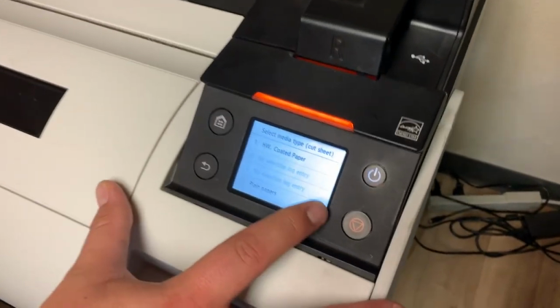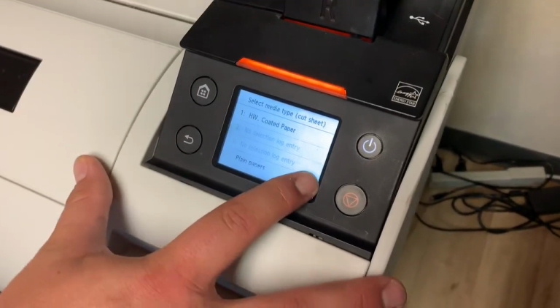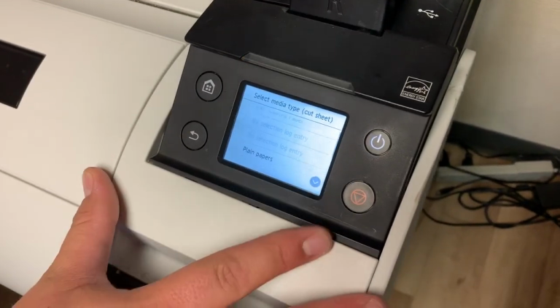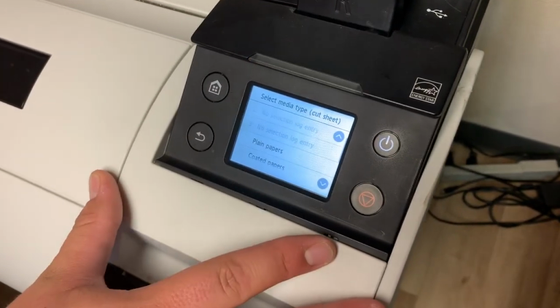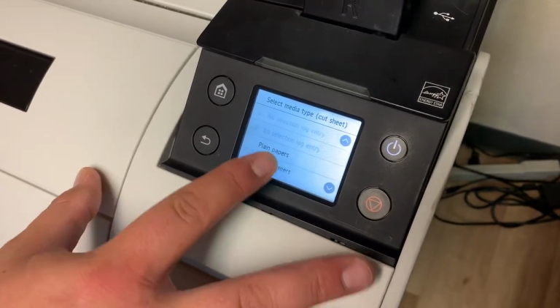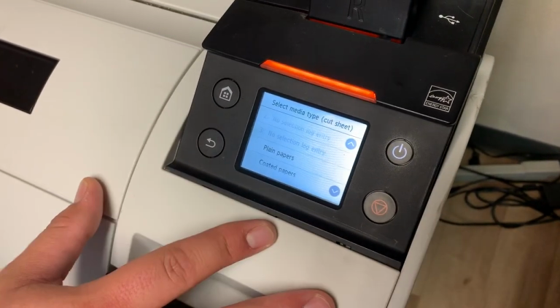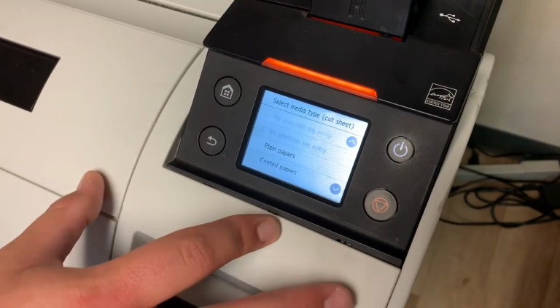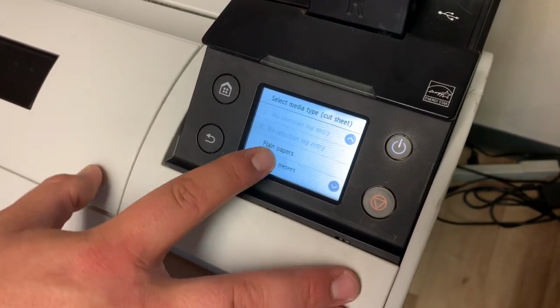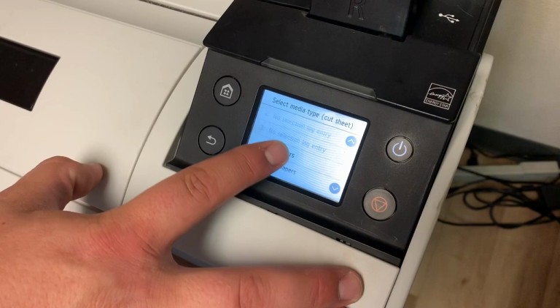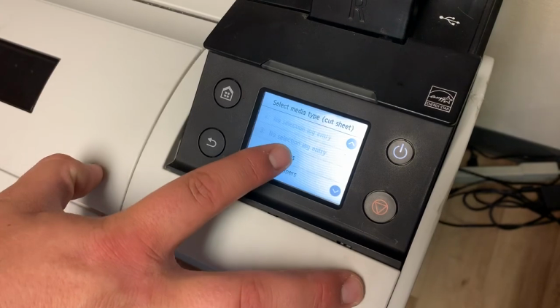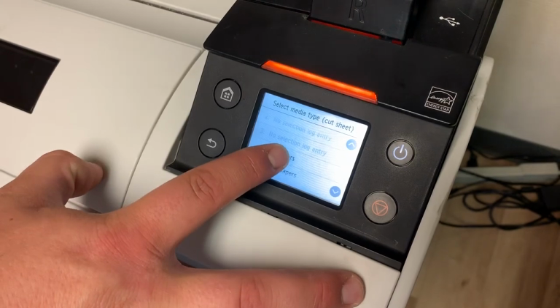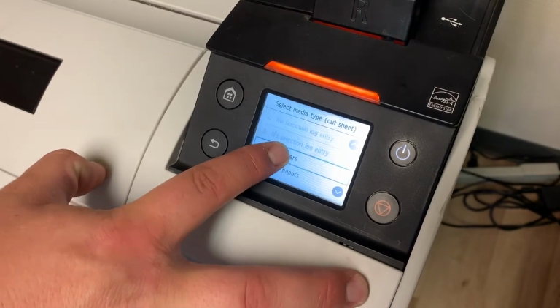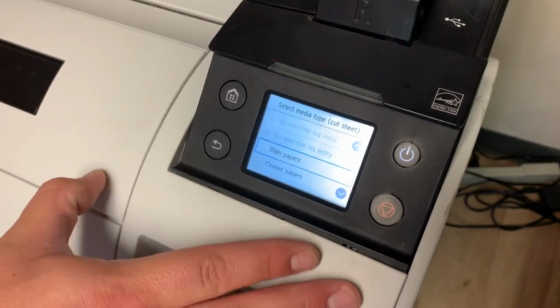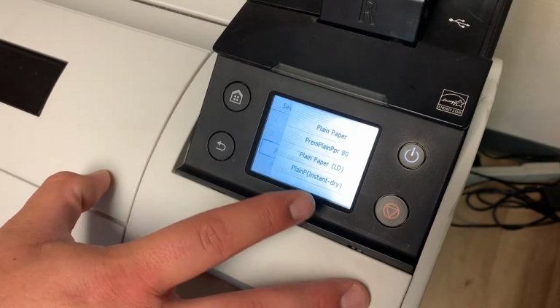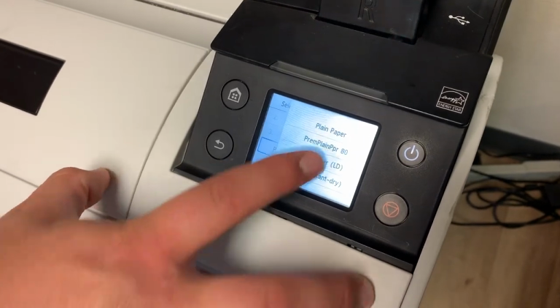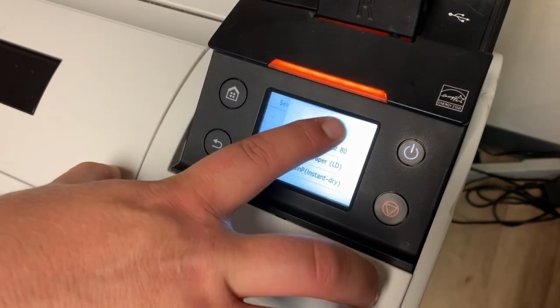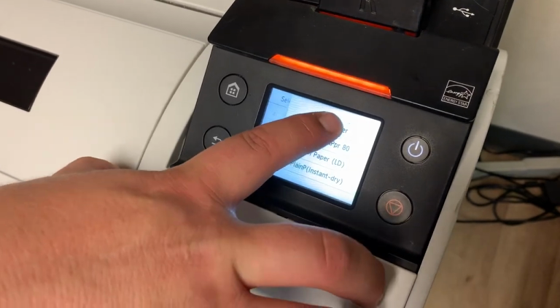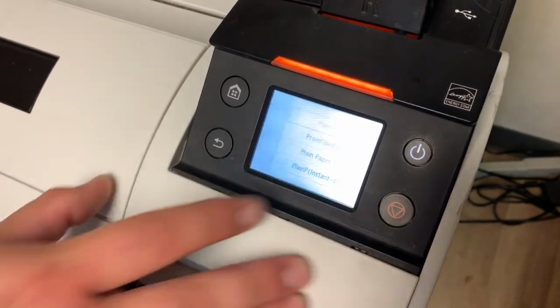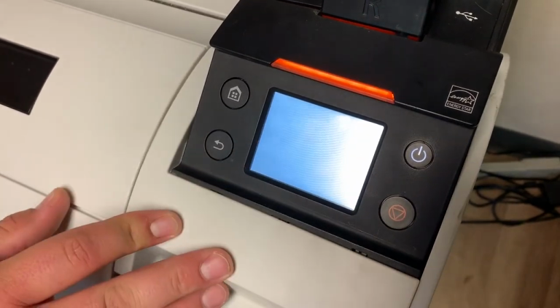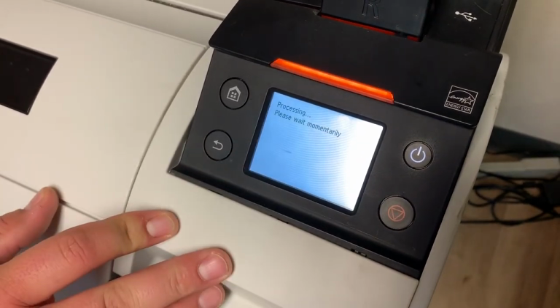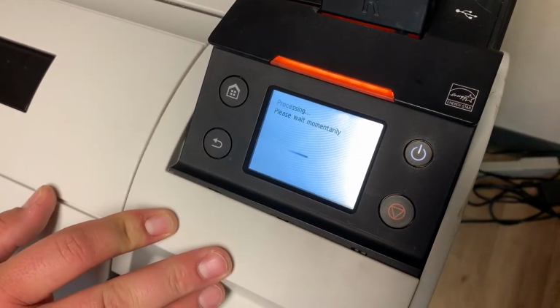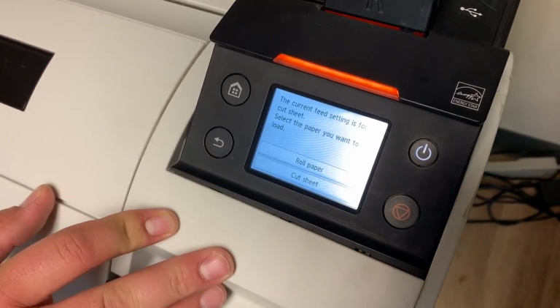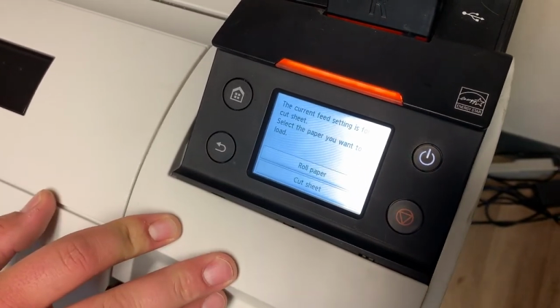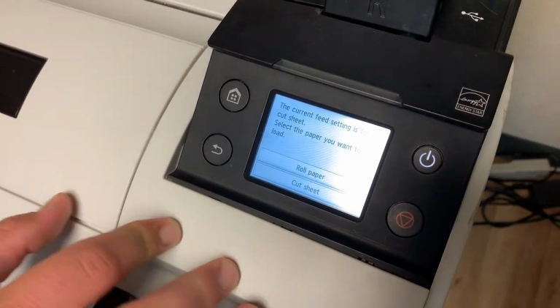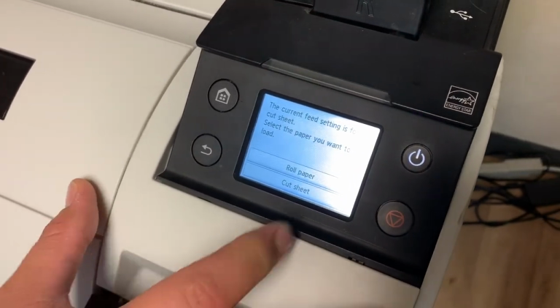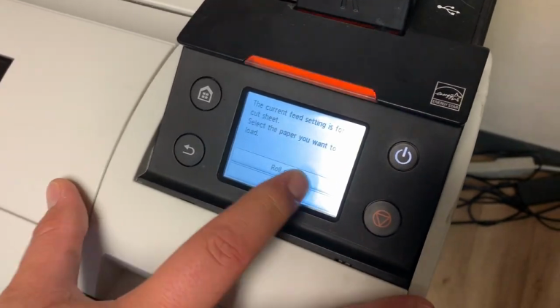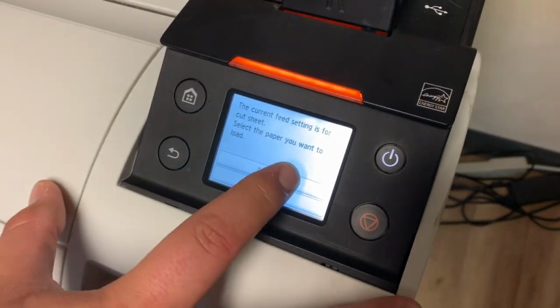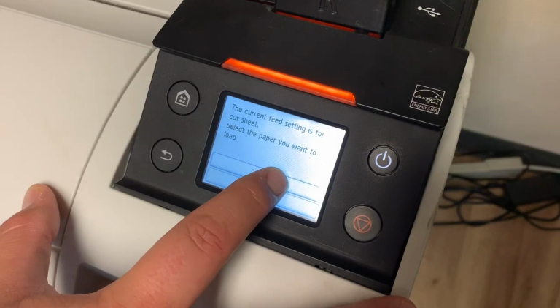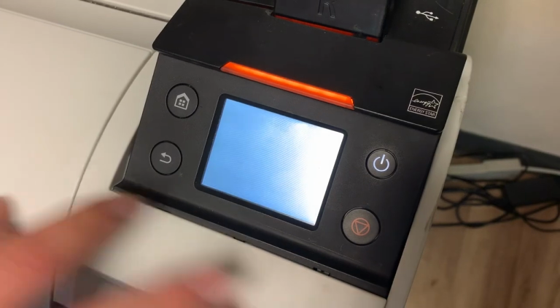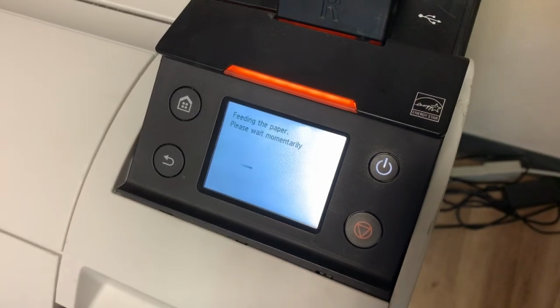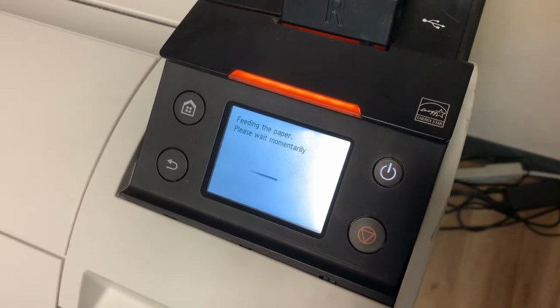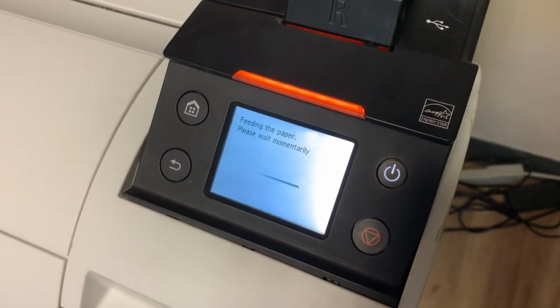And you will select the media. In this case this is plain paper, so we select plain paper. And it is a roll paper.